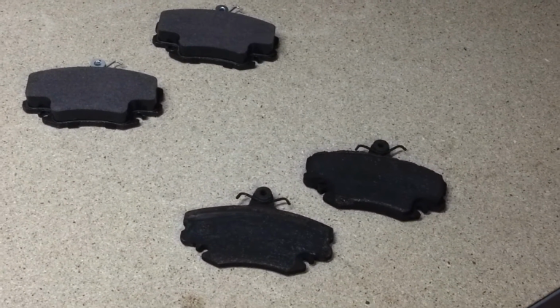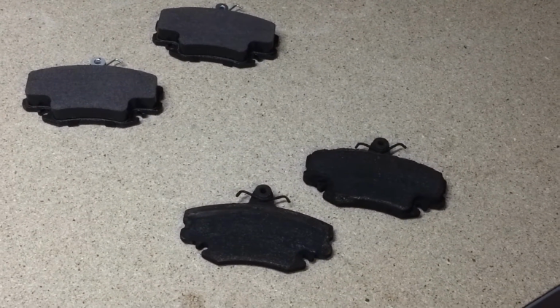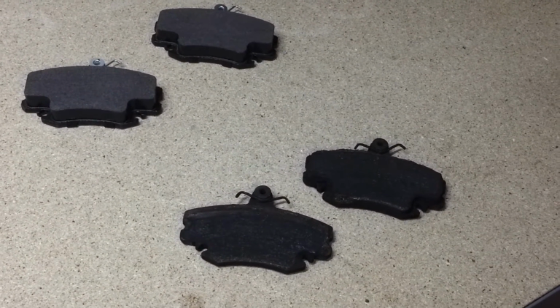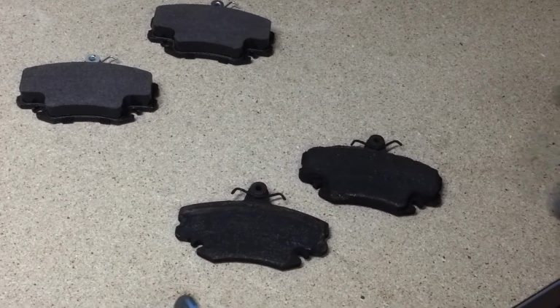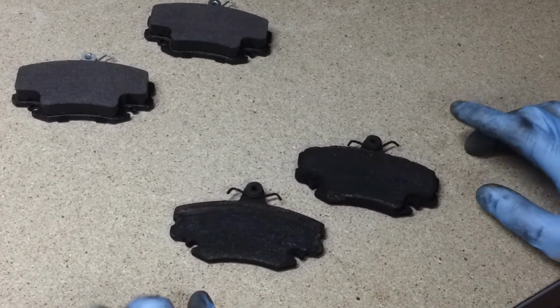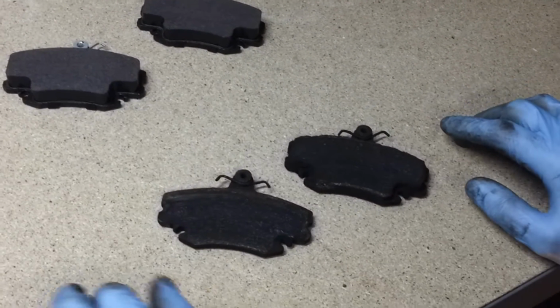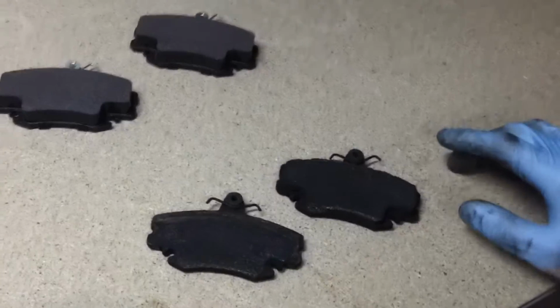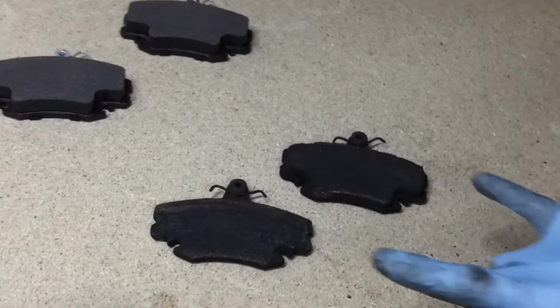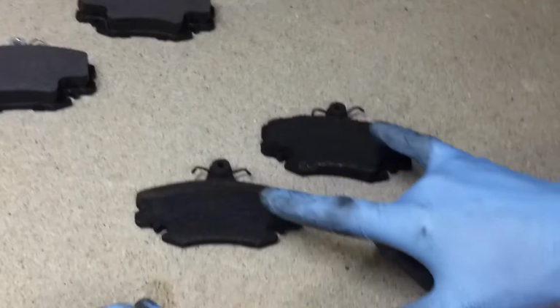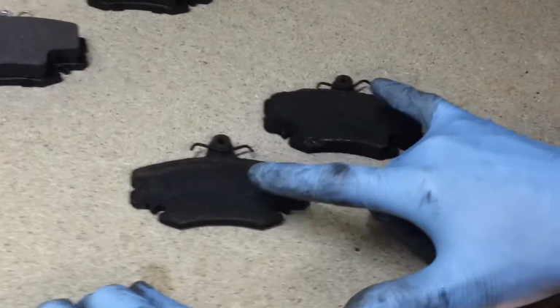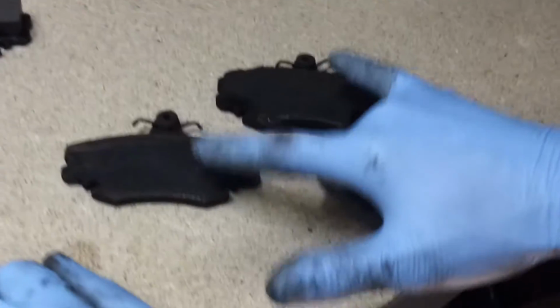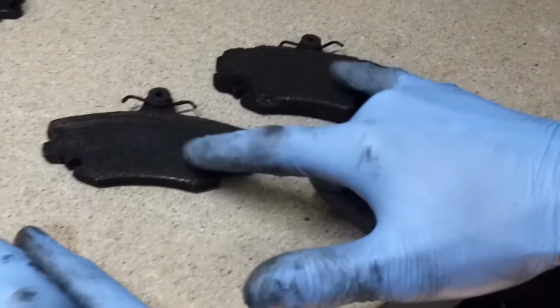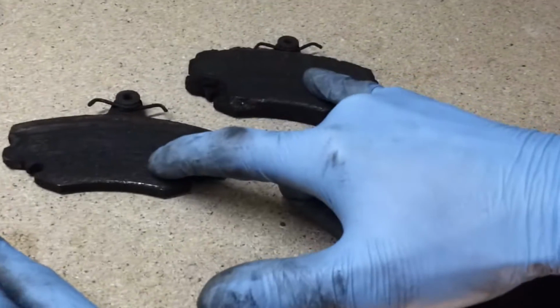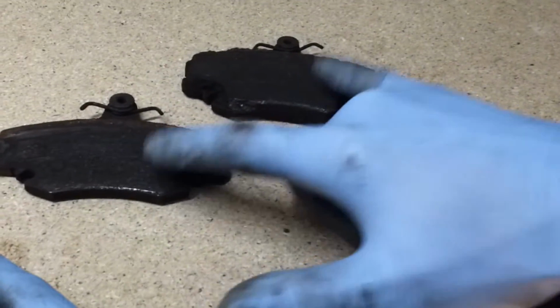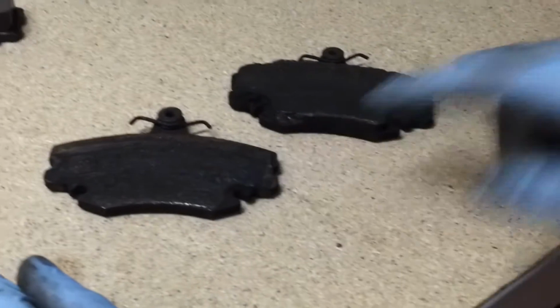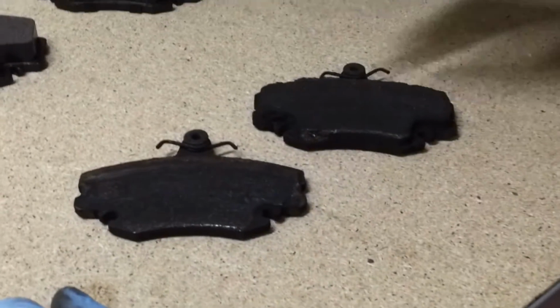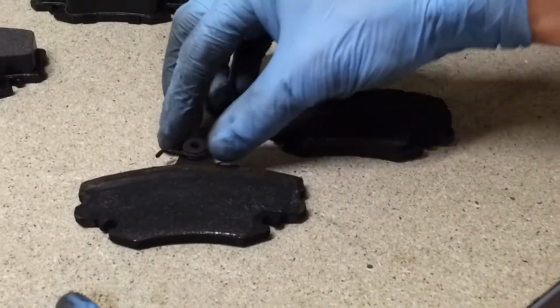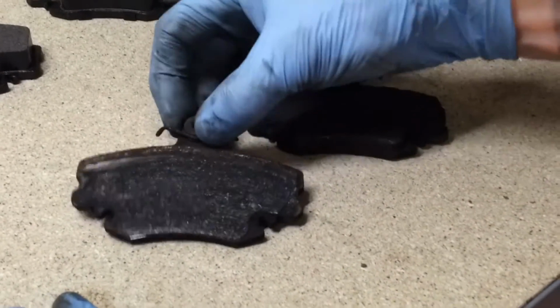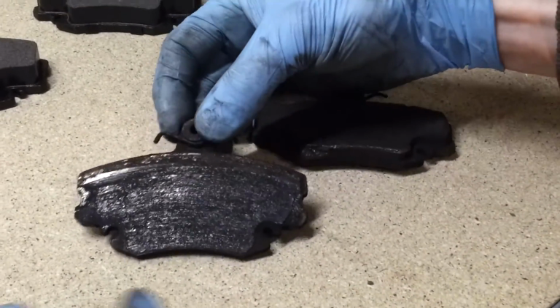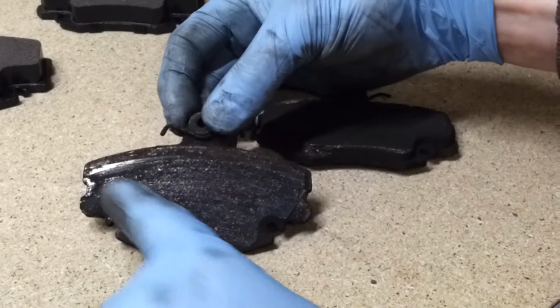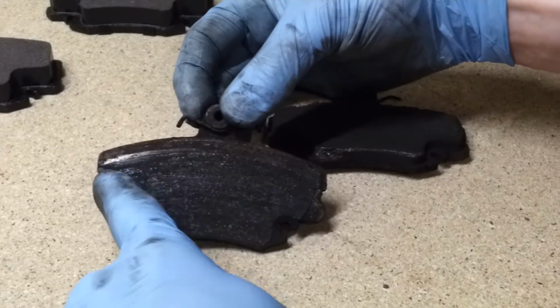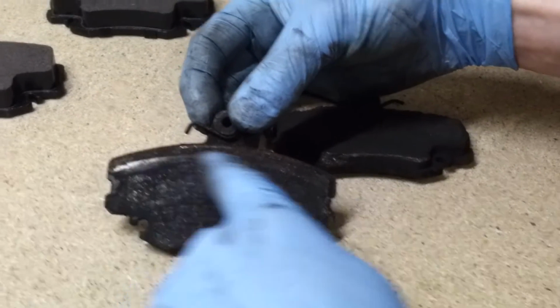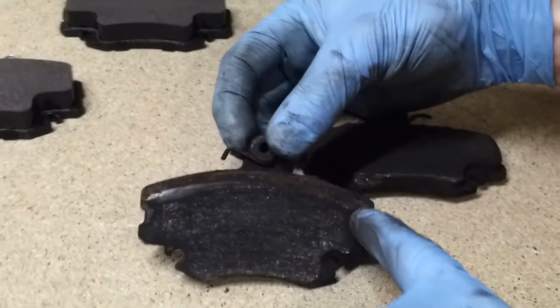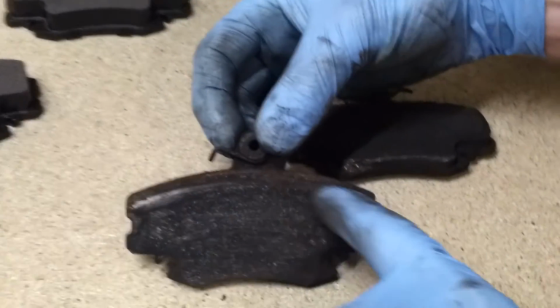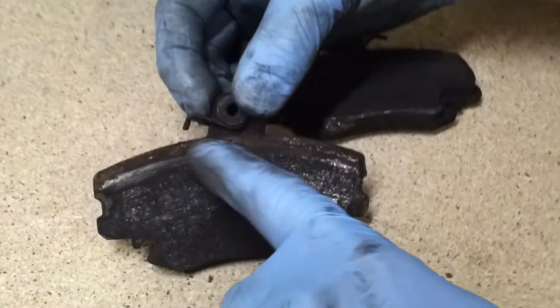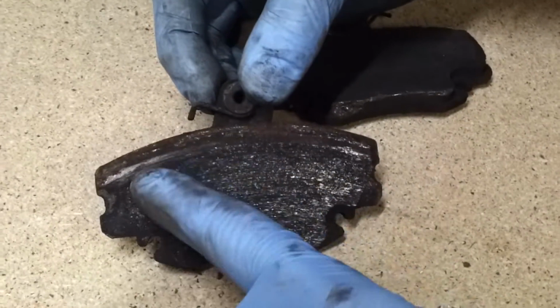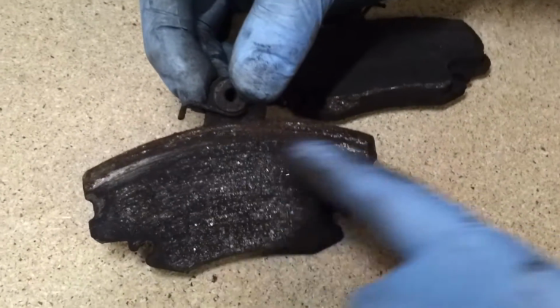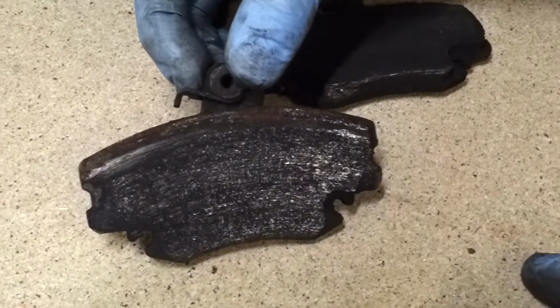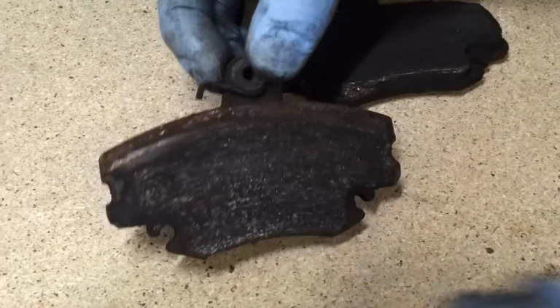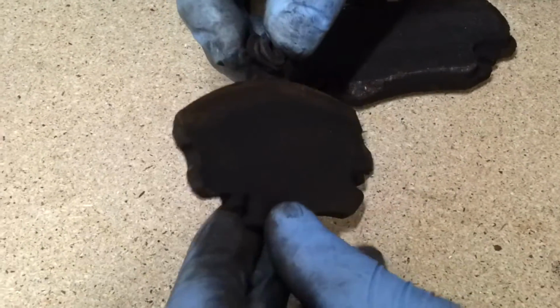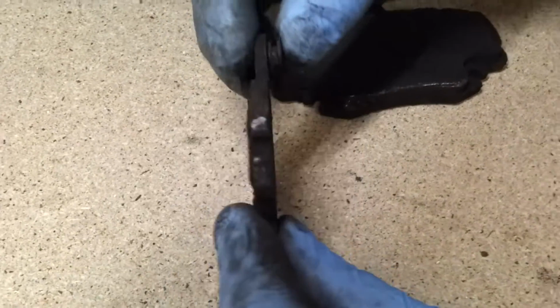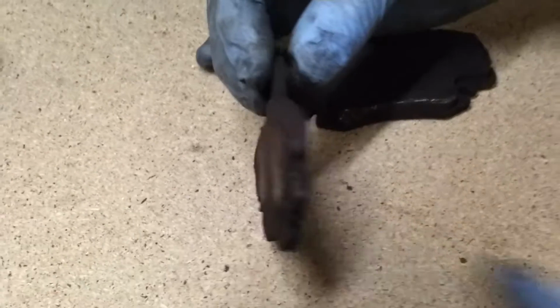When I took the pads out of the vehicle, this is the two that were in that front side, the driver's side. This one here clearly is the problem. At that point there, it's worn completely through the friction material and has gone straight through to the back plate.